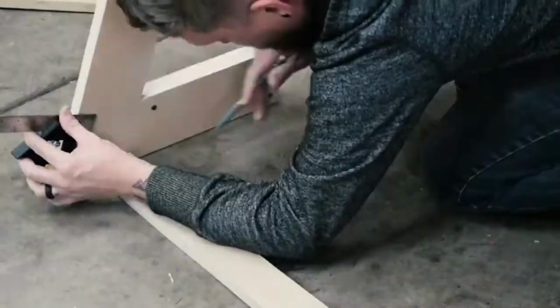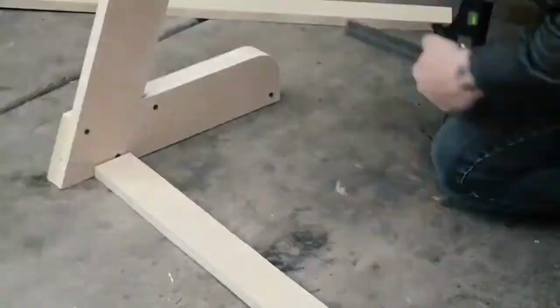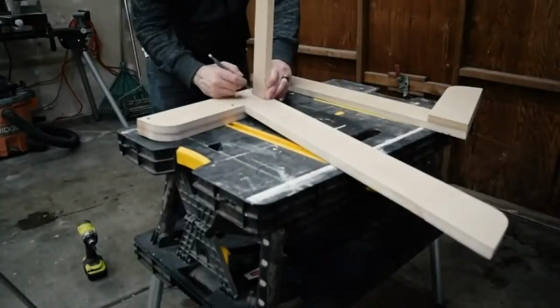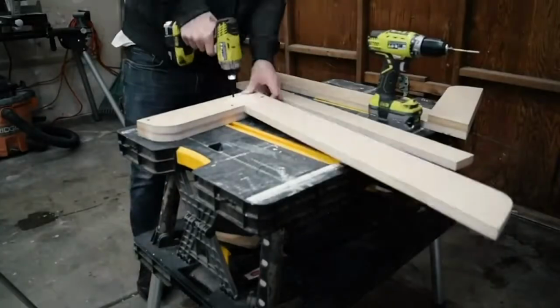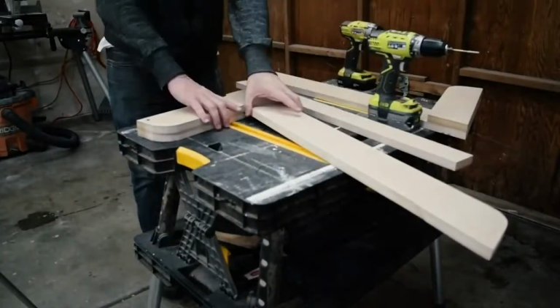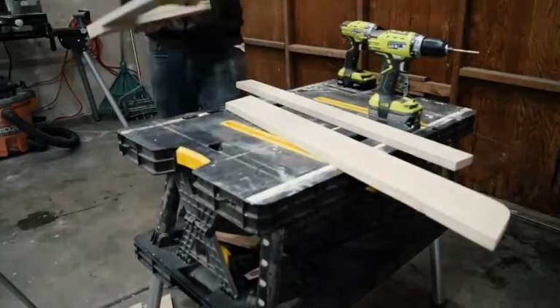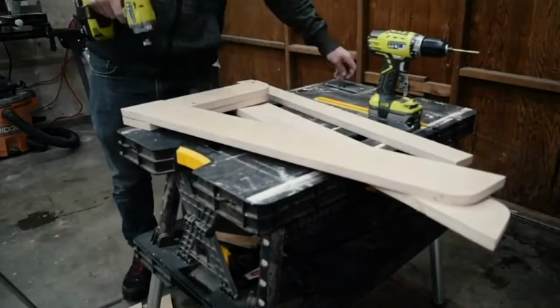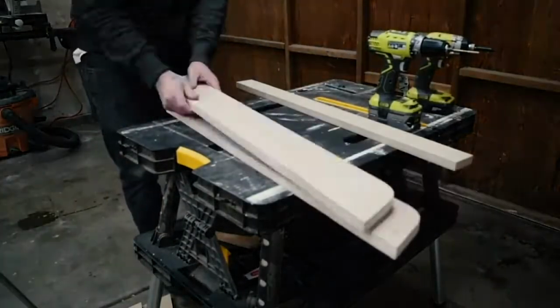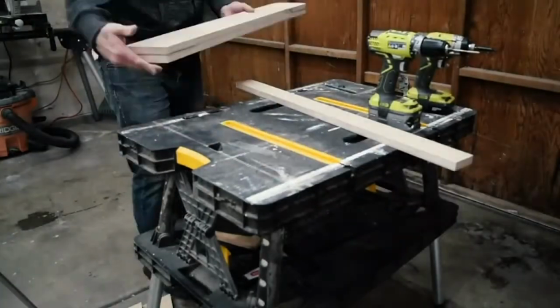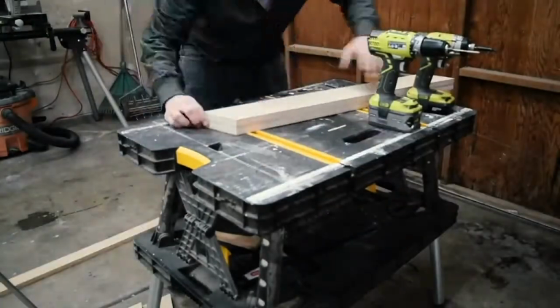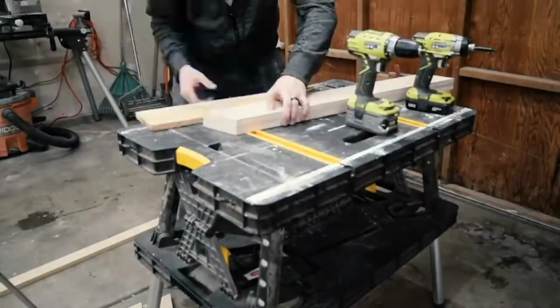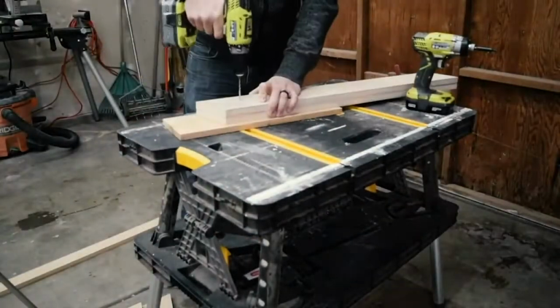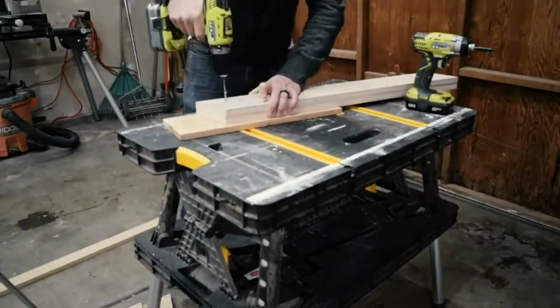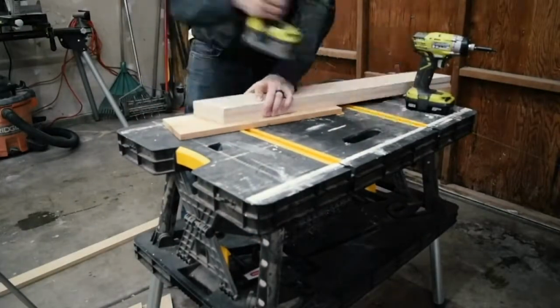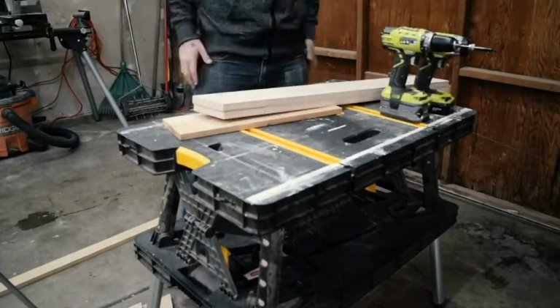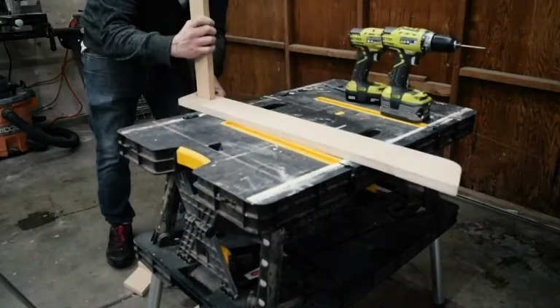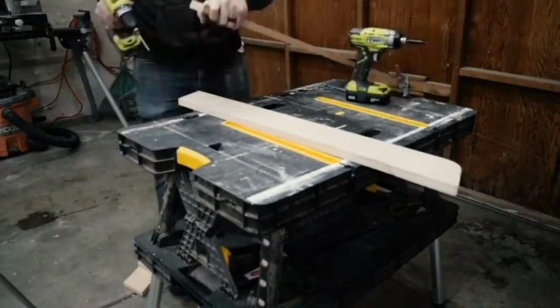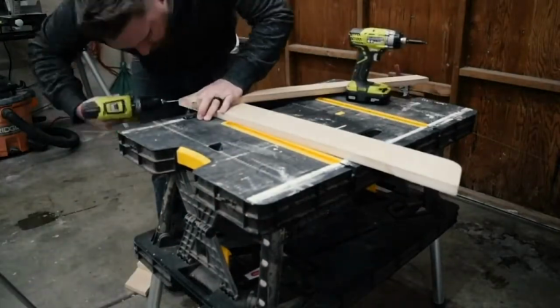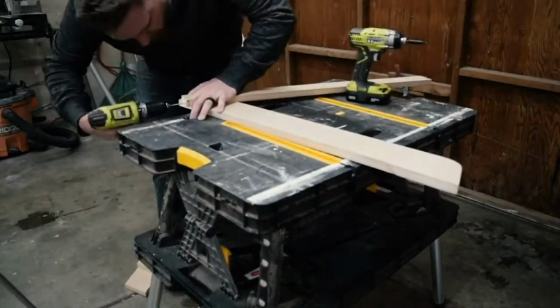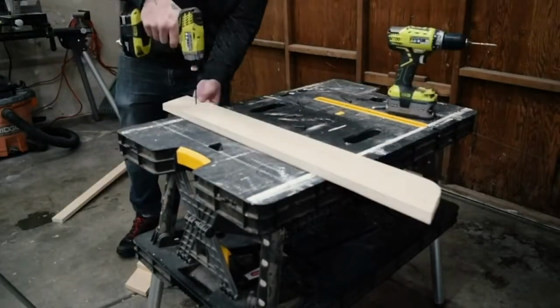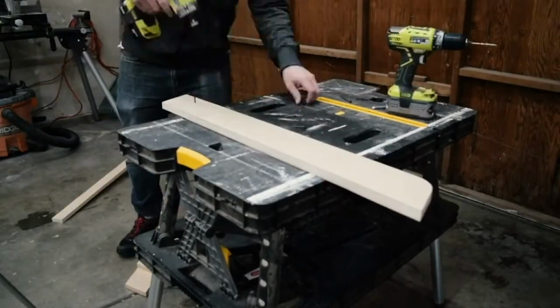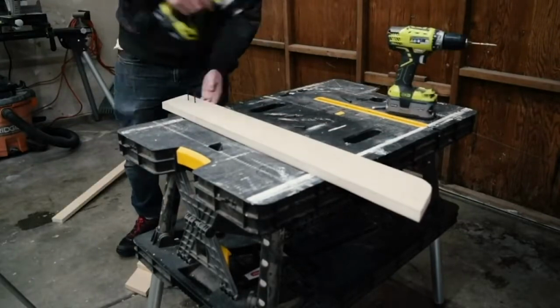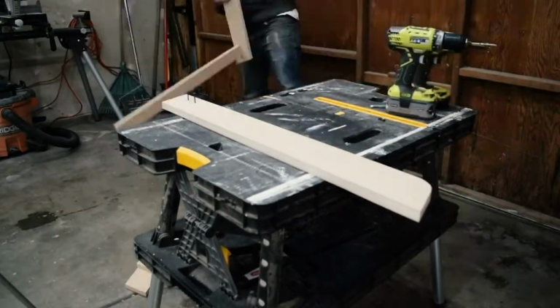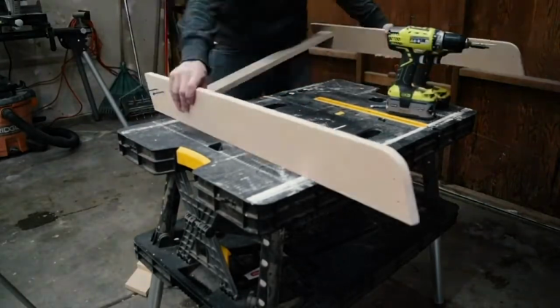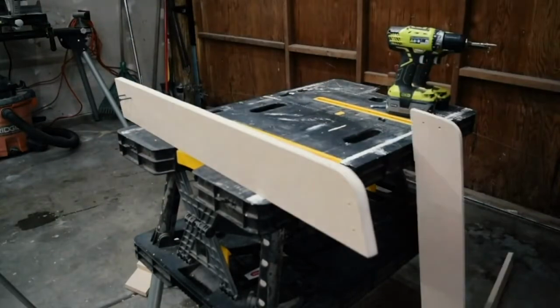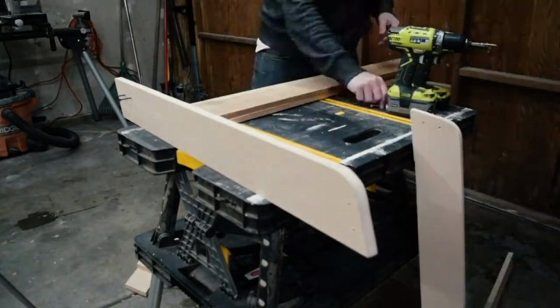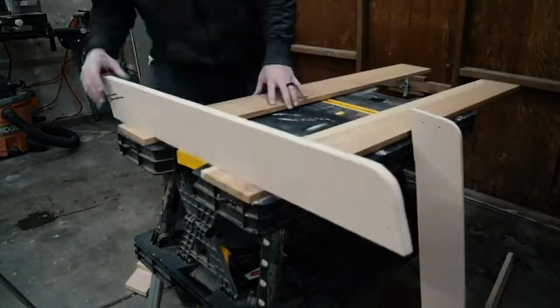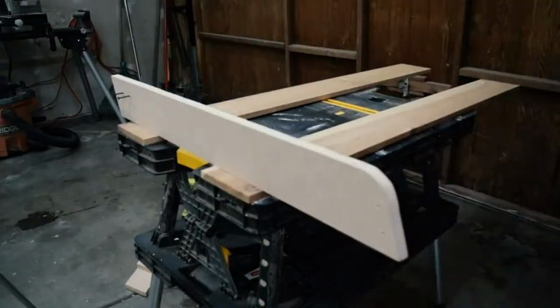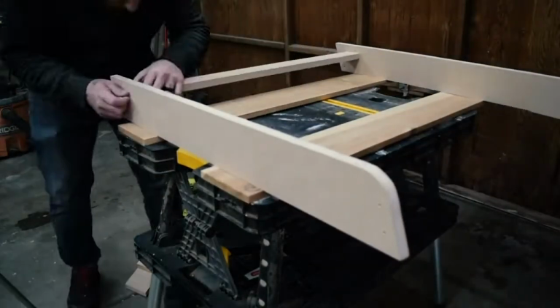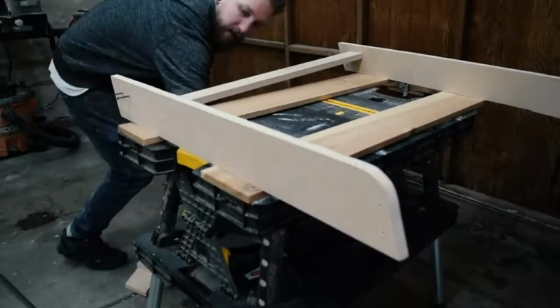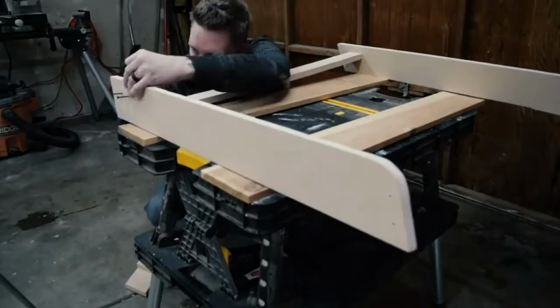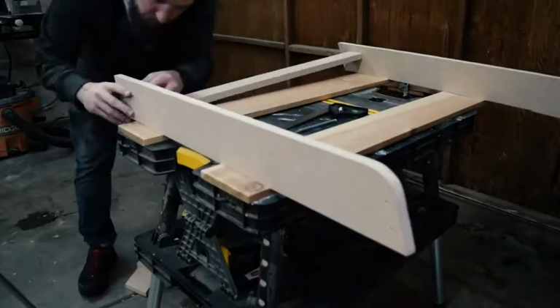I then eyeballed where to put the front support for the guitar bodies, marked the drill holes and removed the feet so that these screws would be hidden. I also removed the neck rest piece so I could line up the two uprights and drill them together. Screw the body rest piece in from both sides.